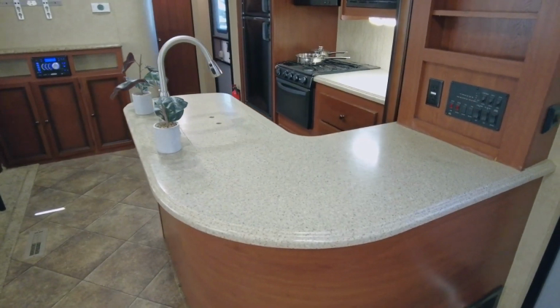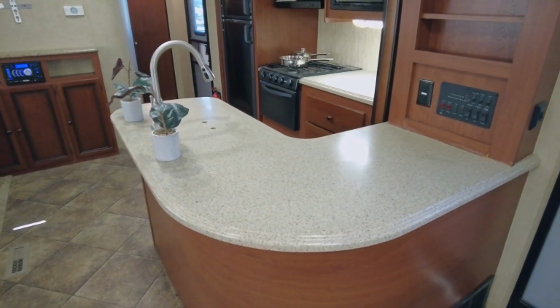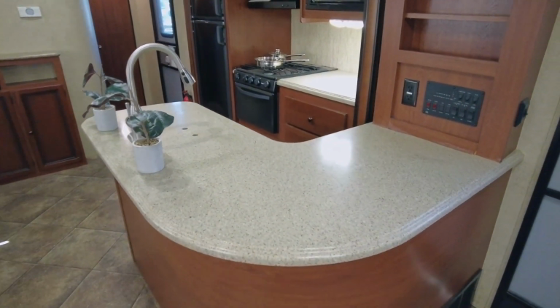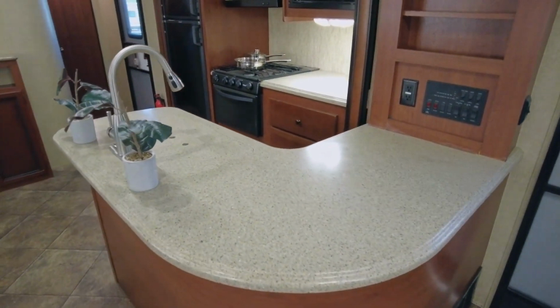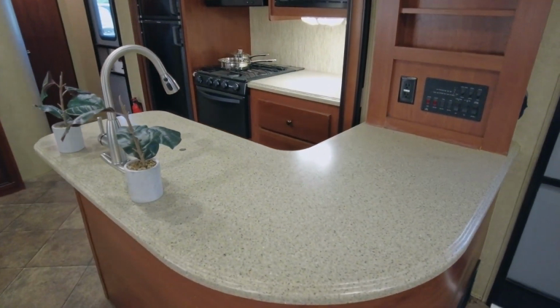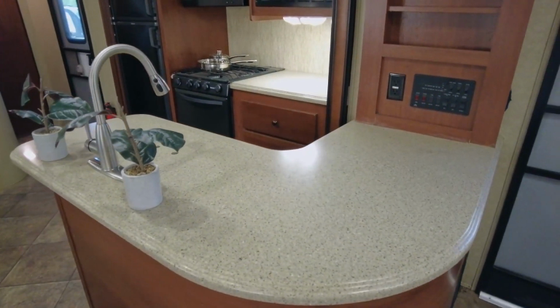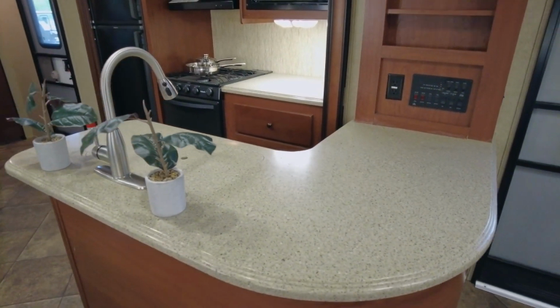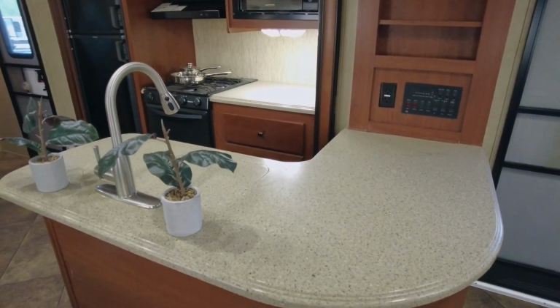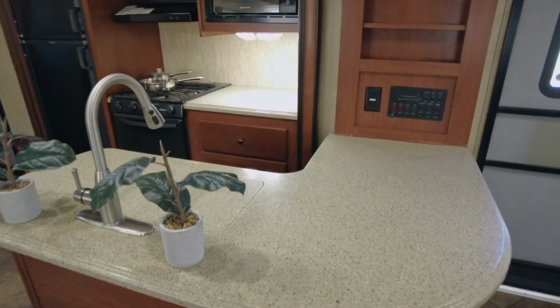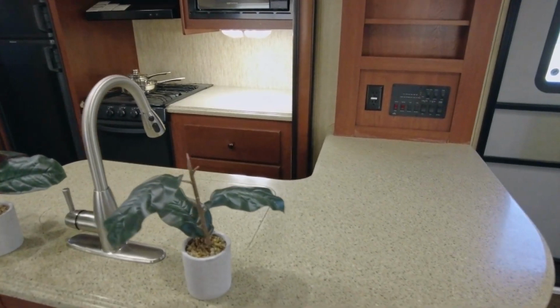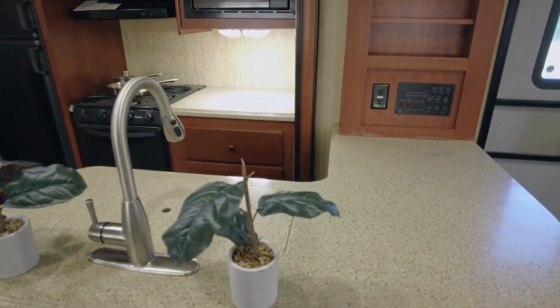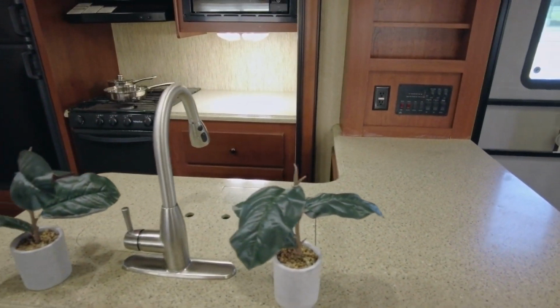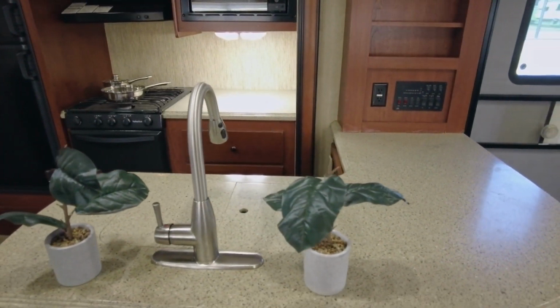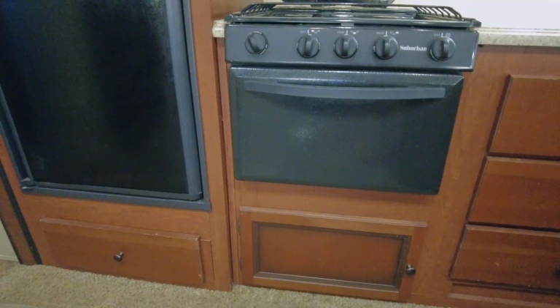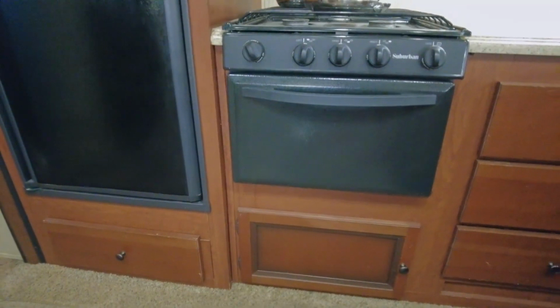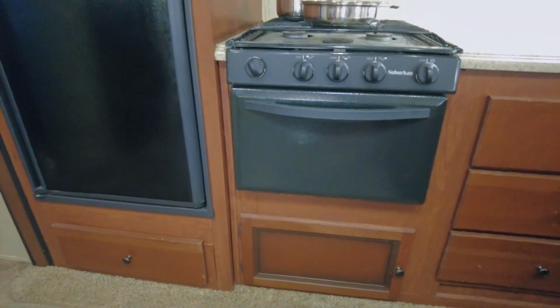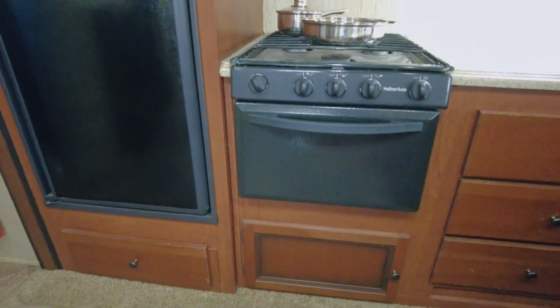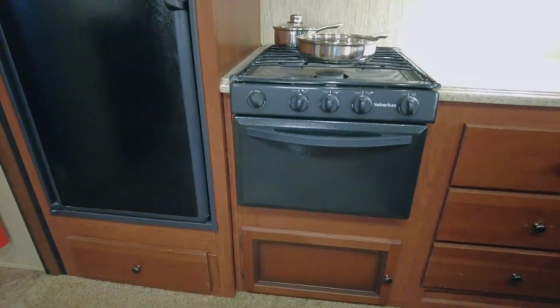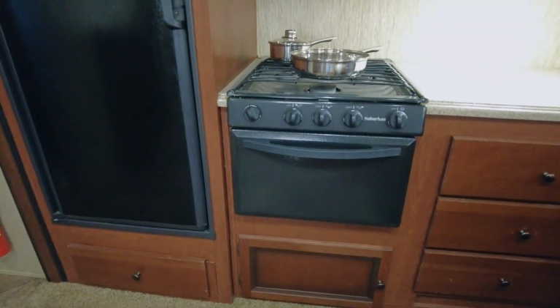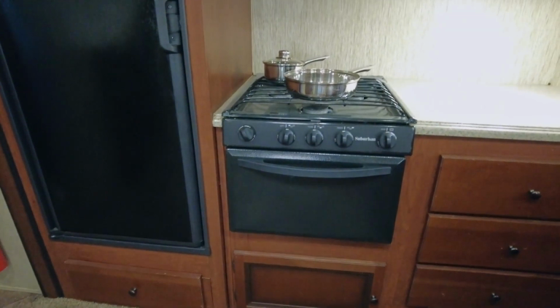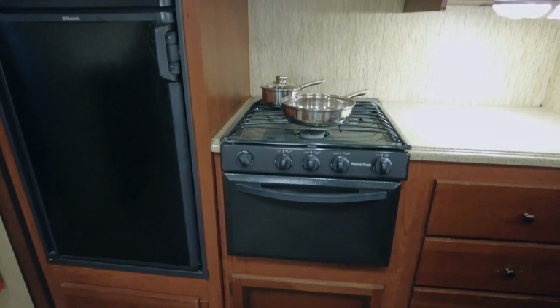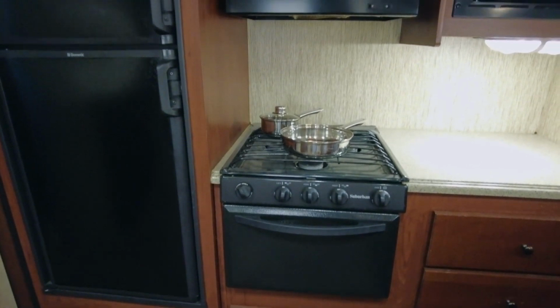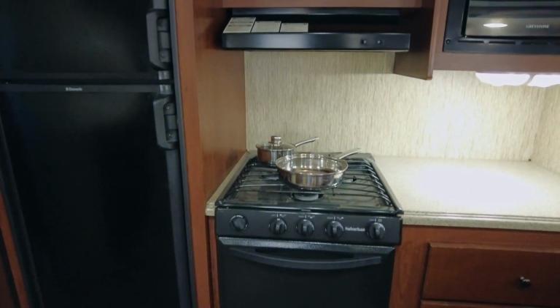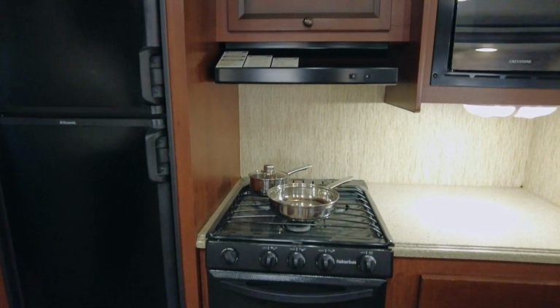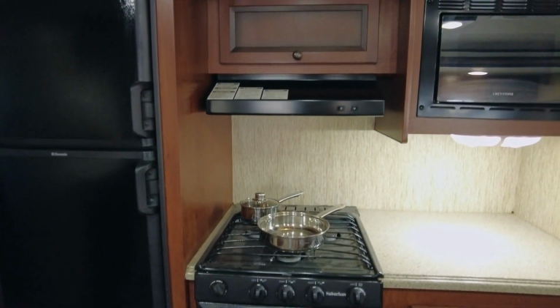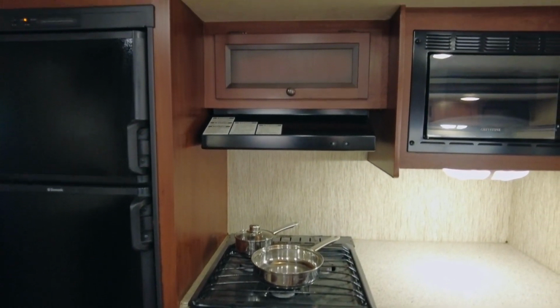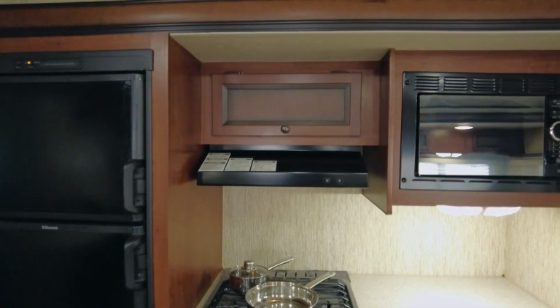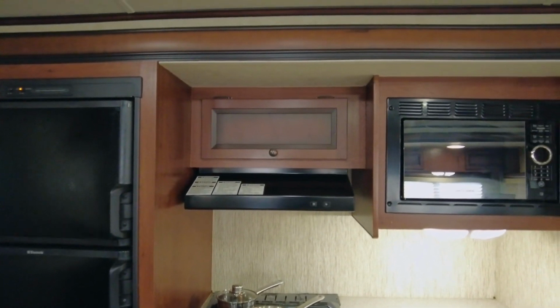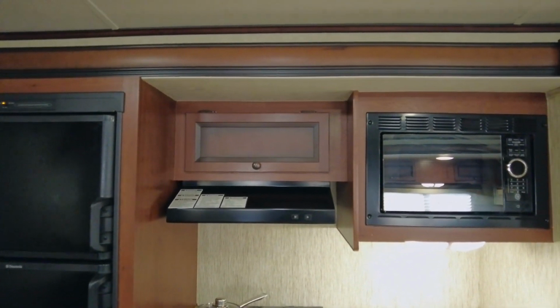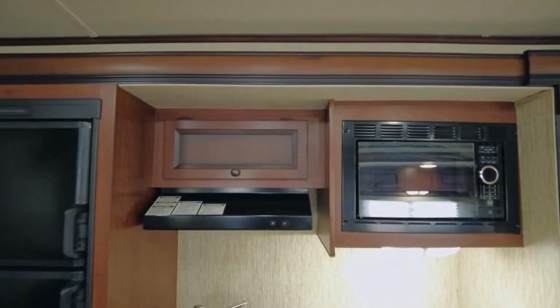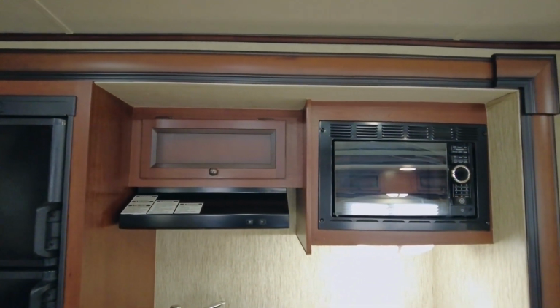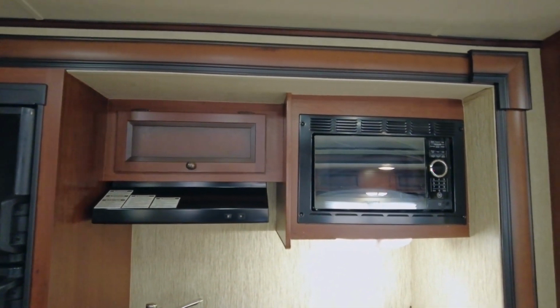The kitchen provides a large L-shaped counter with a double sink and plenty of prep space. The opposite slide-out holds a refrigerator, three-burner range with microwave oven, plus ample cabinets for storage.